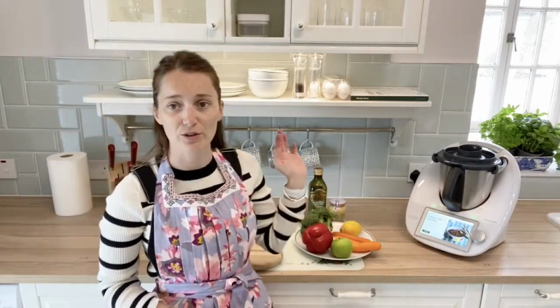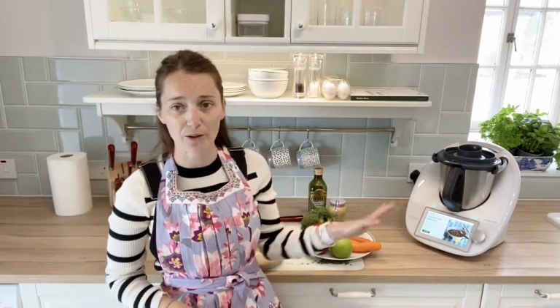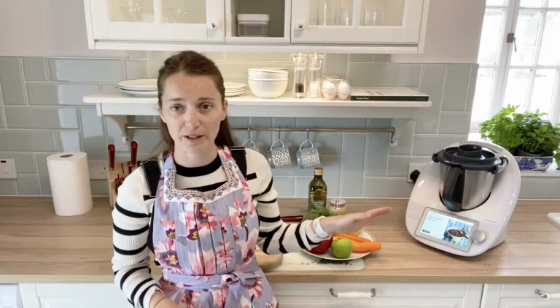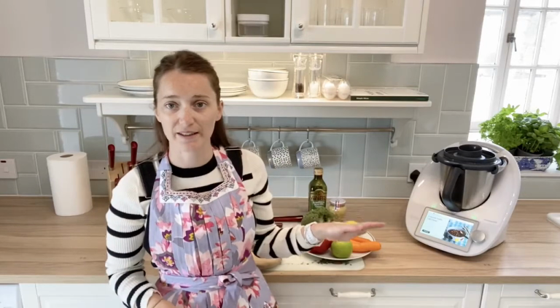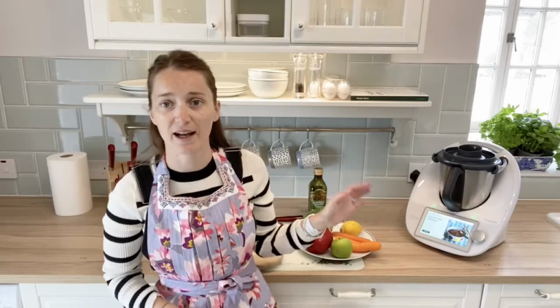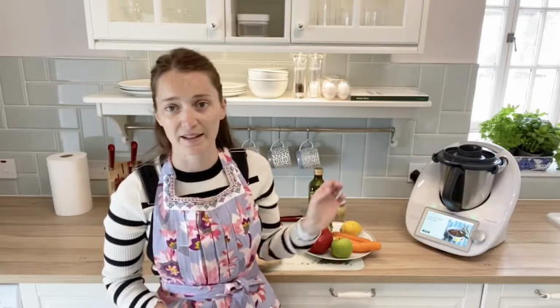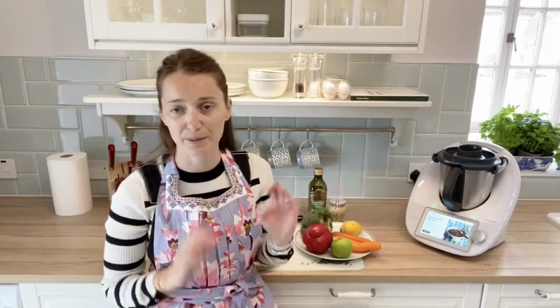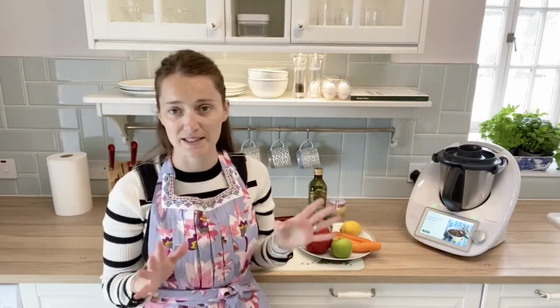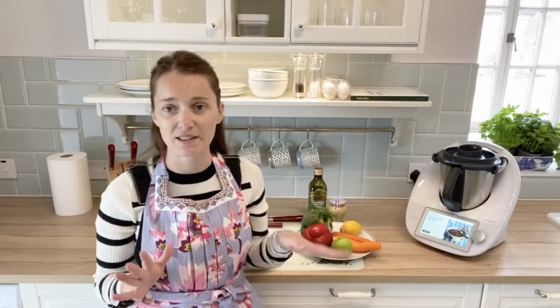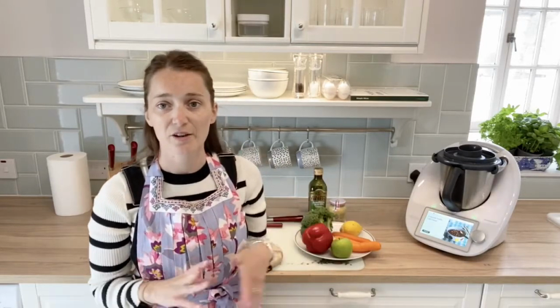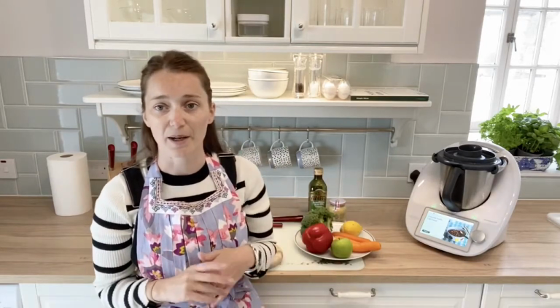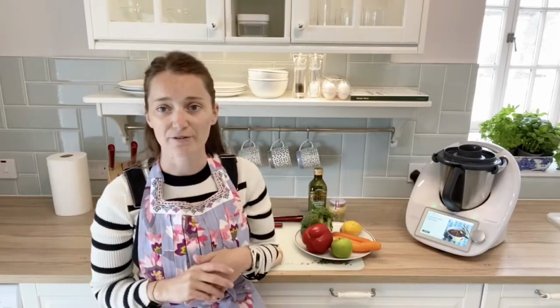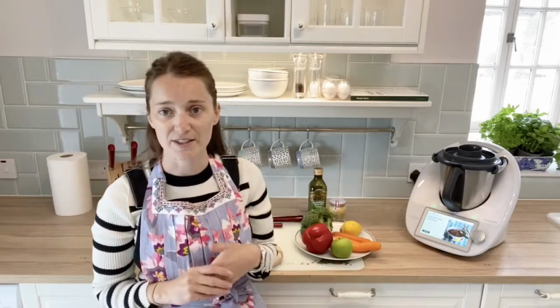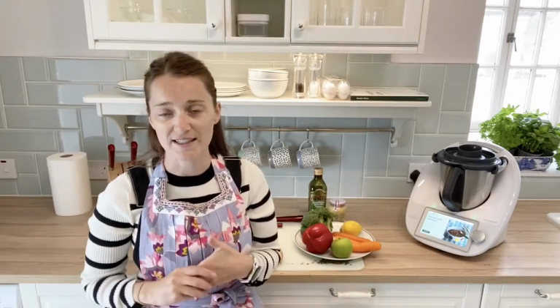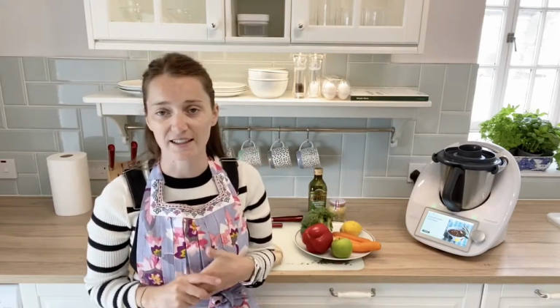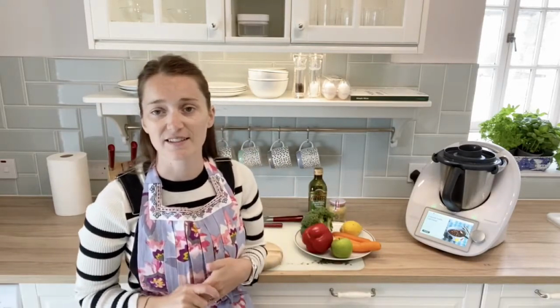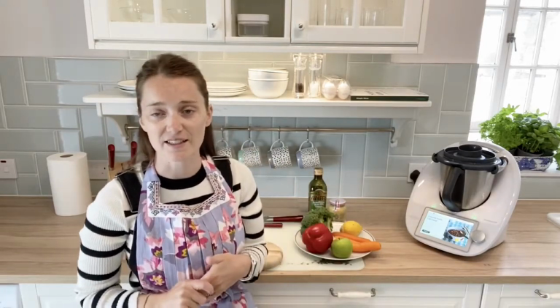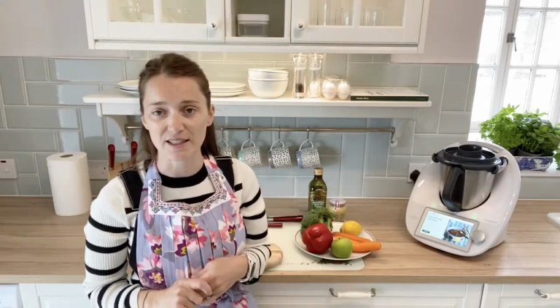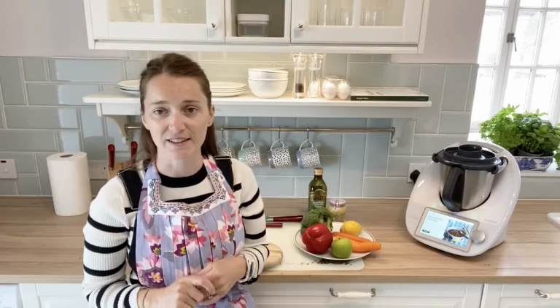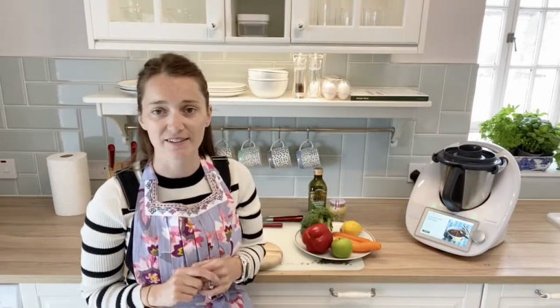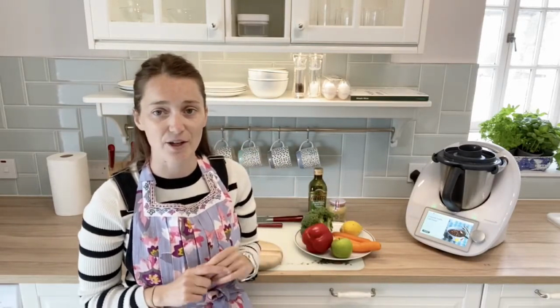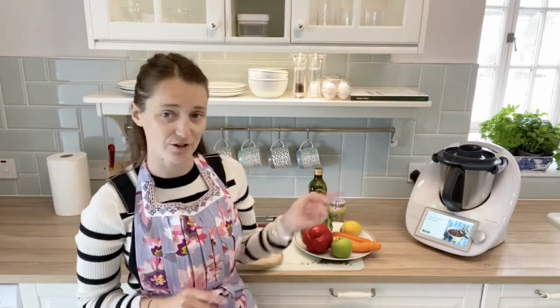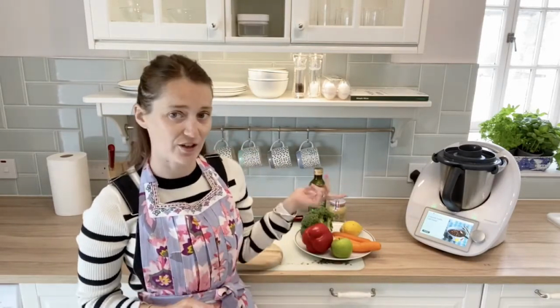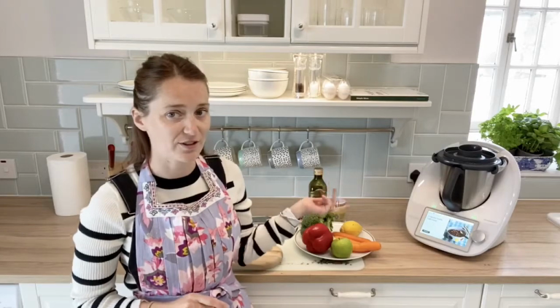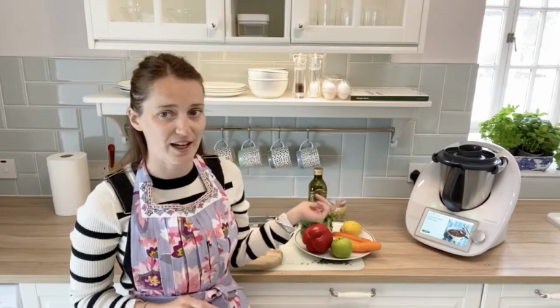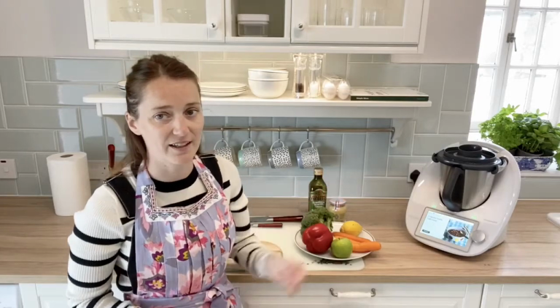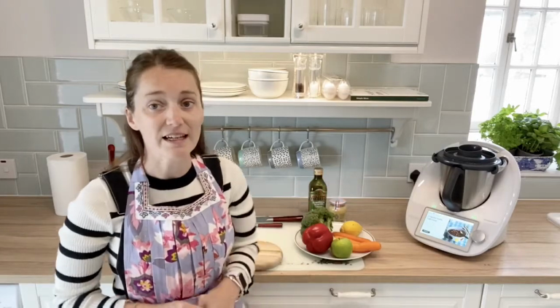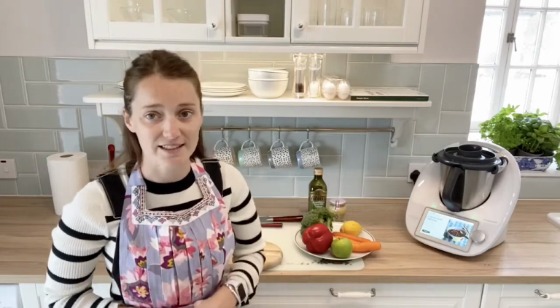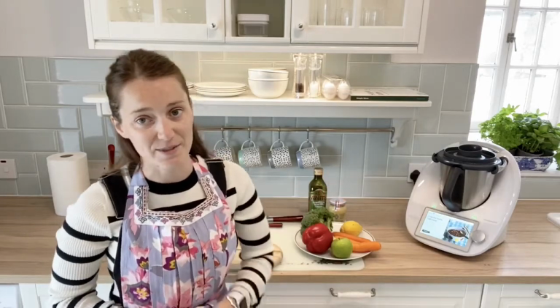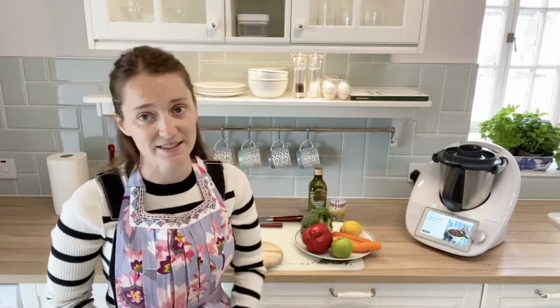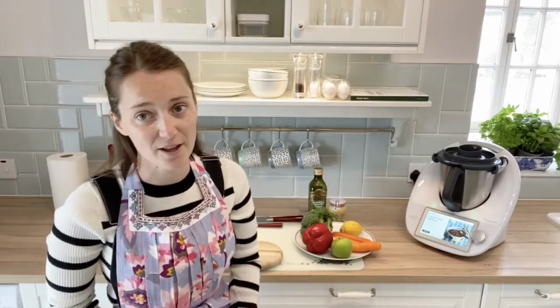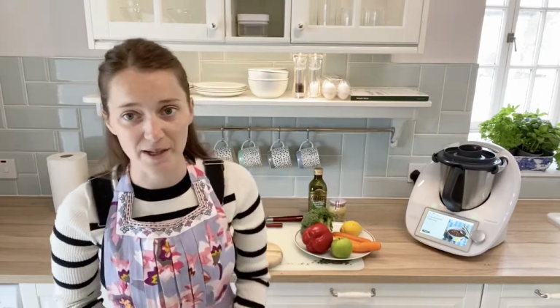You throw it all in and blitz it for about five to ten seconds and it's ready. I'll show you how you do that in a TM6 Thermomix.